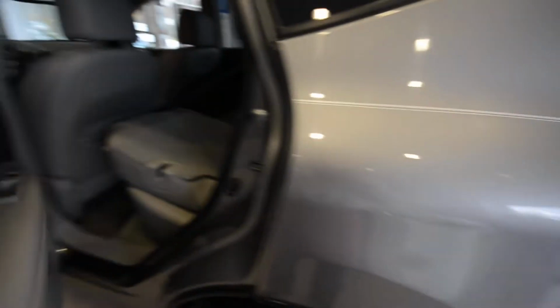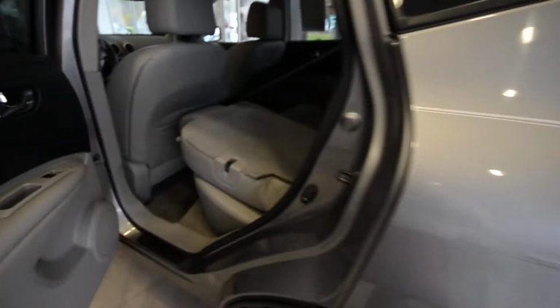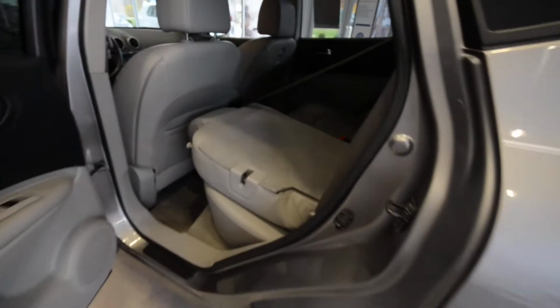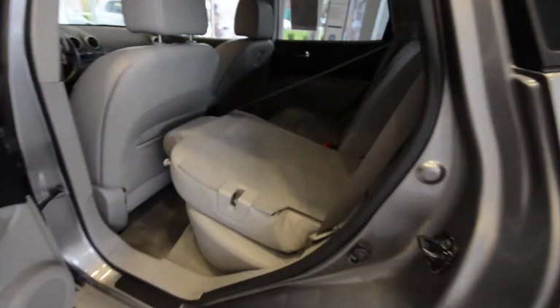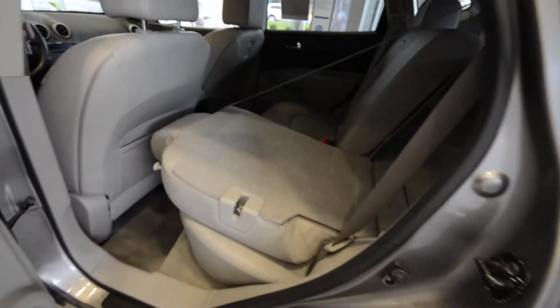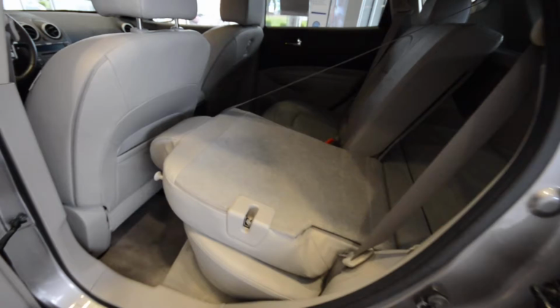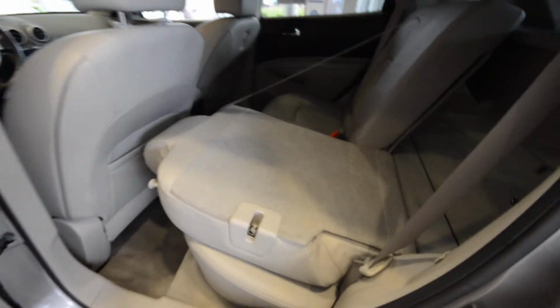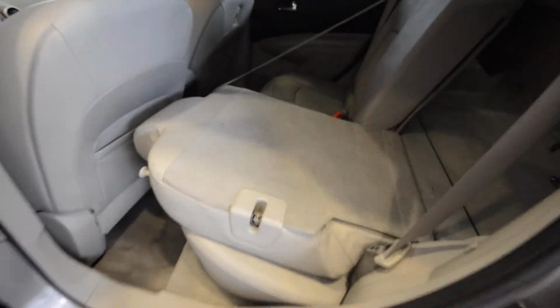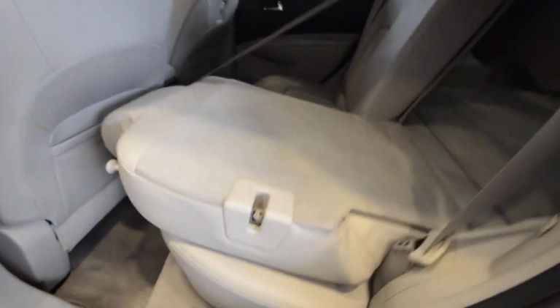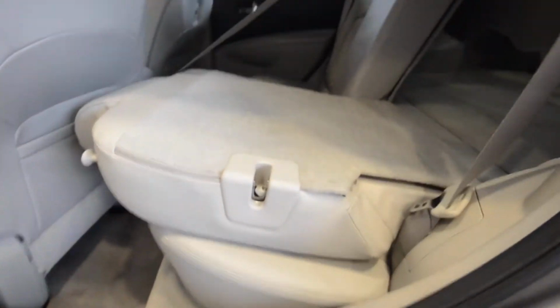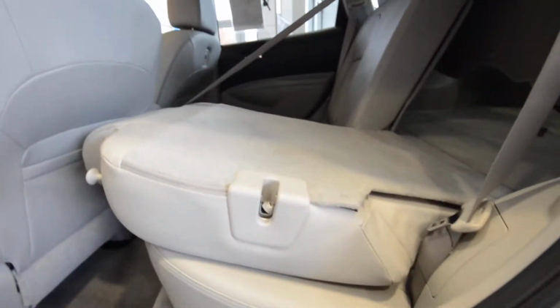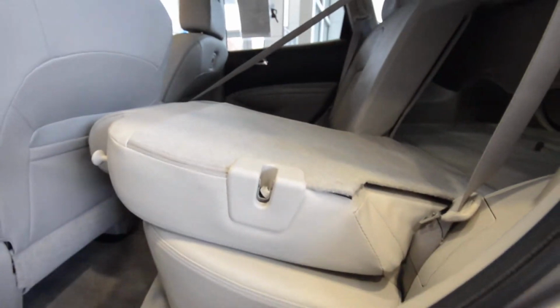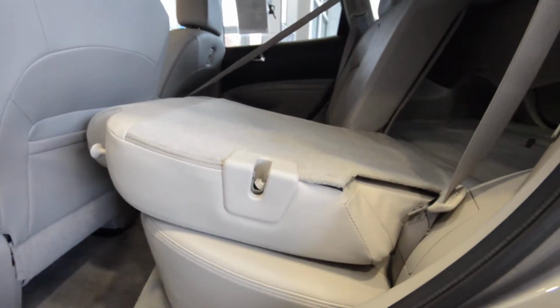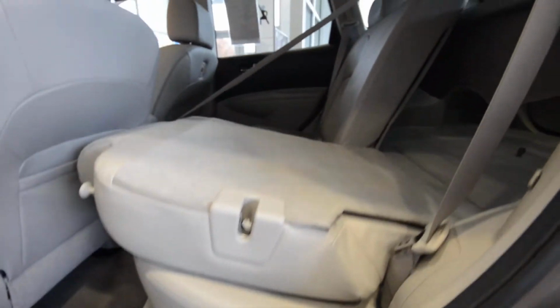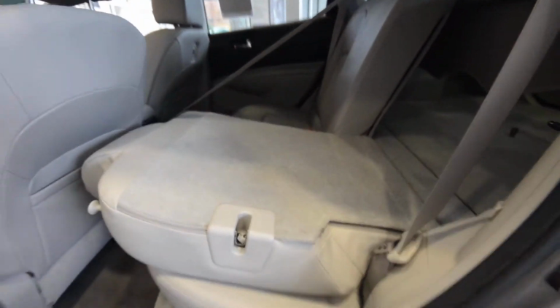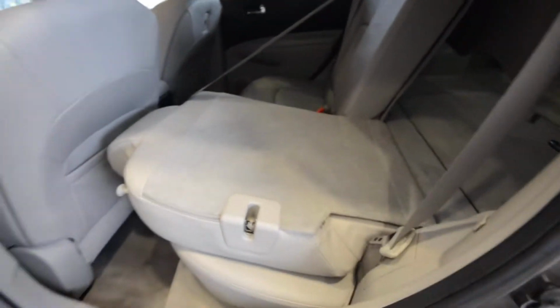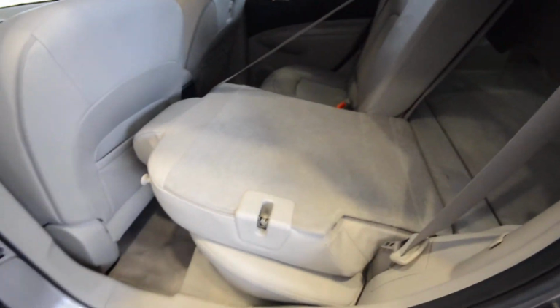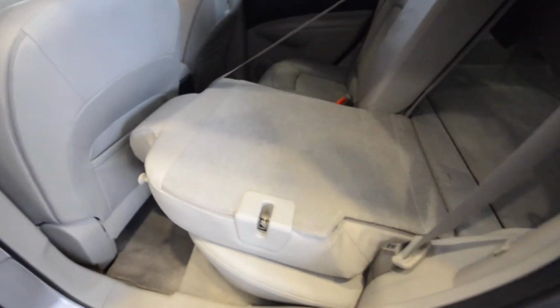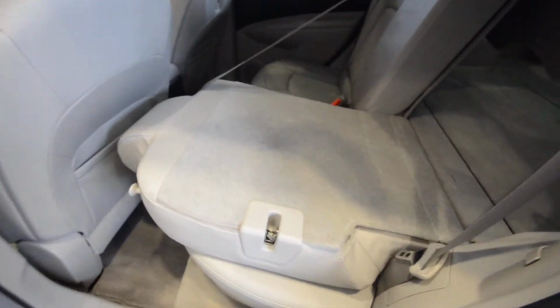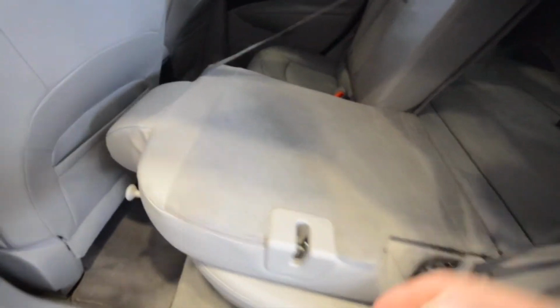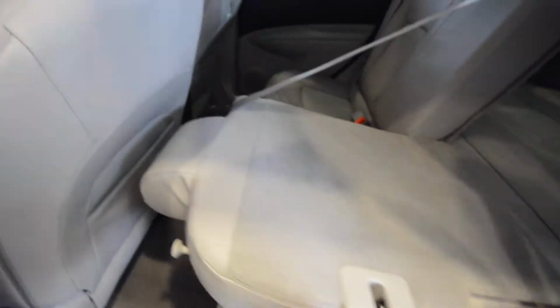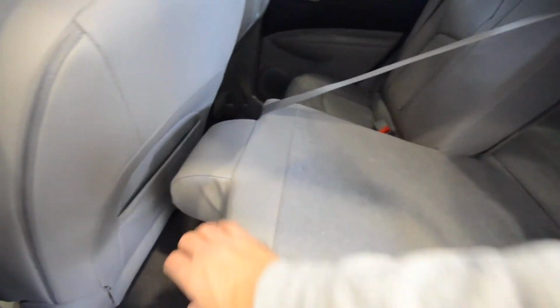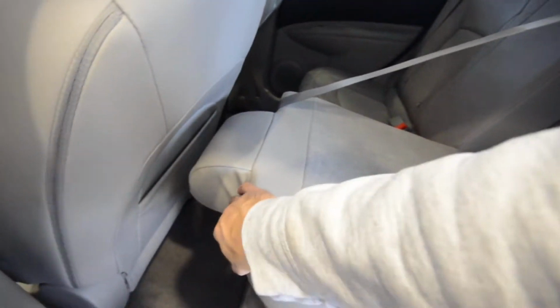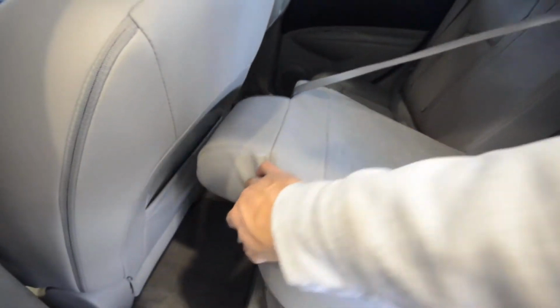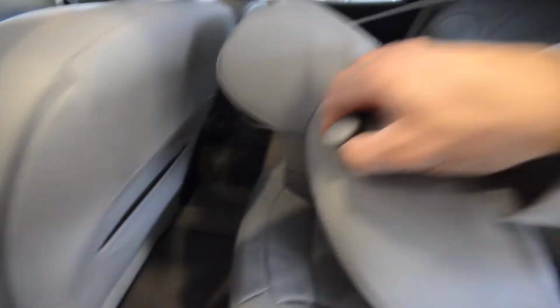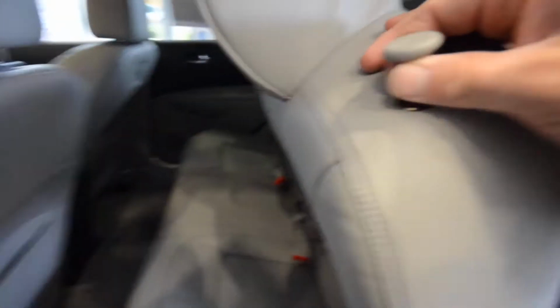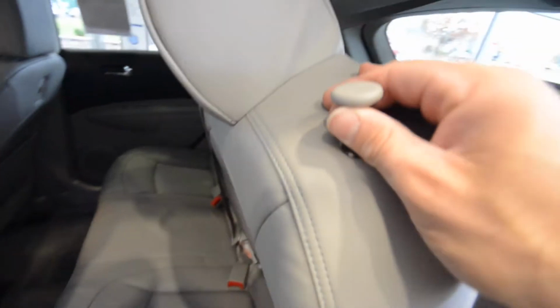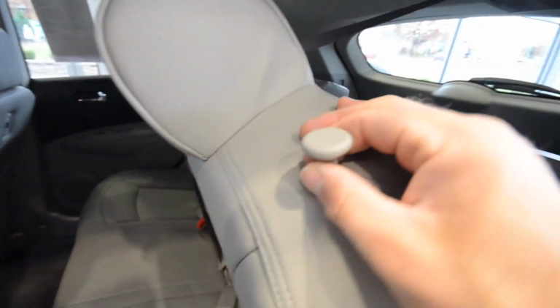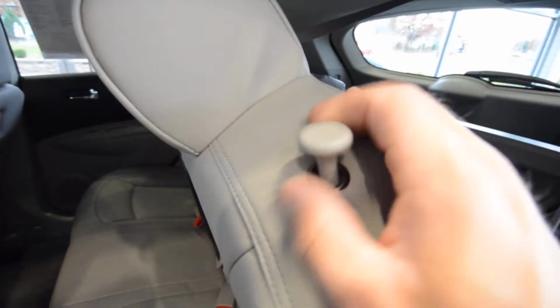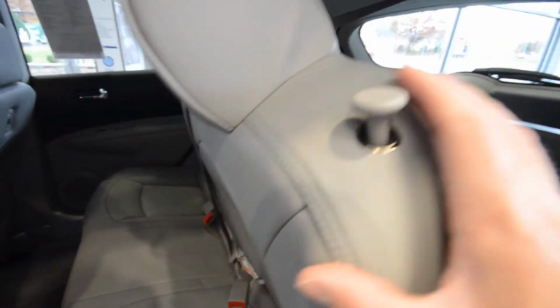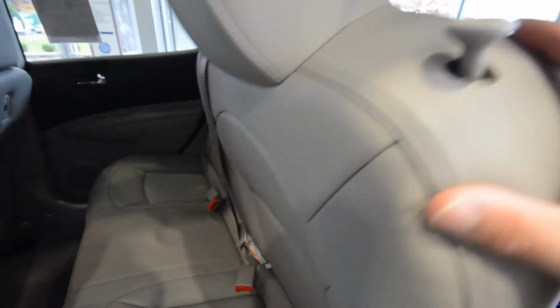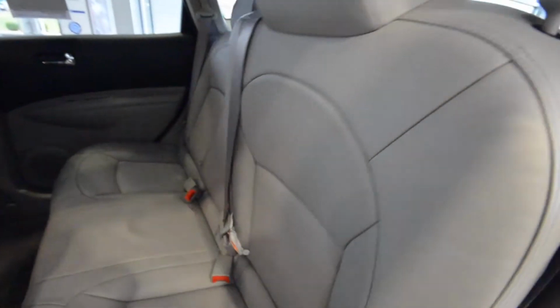The rear seats fold 60-40, kind of flat, but they just slump forward. Really easy to use though — just a little plunger switch.